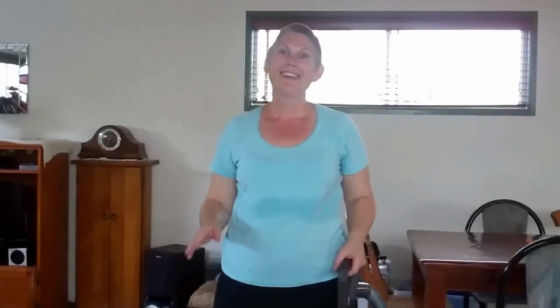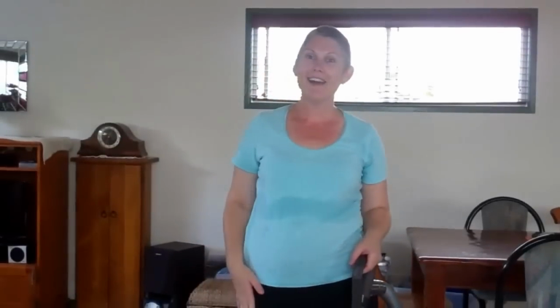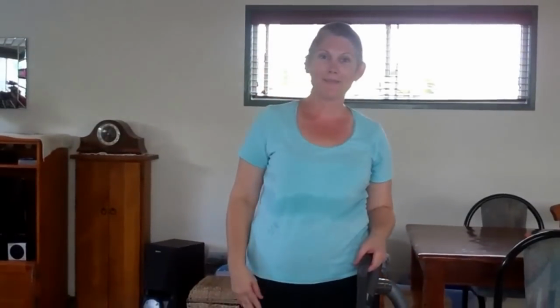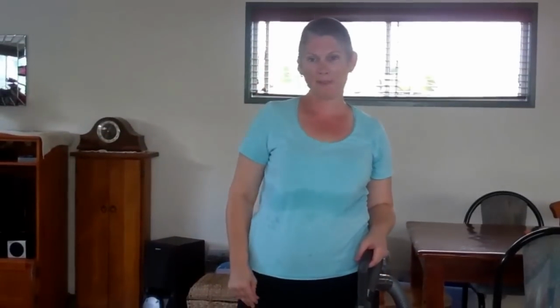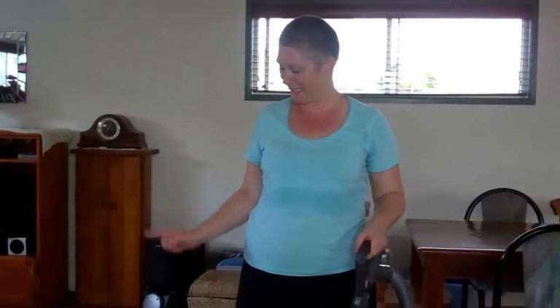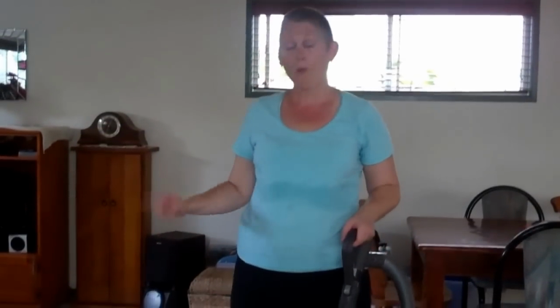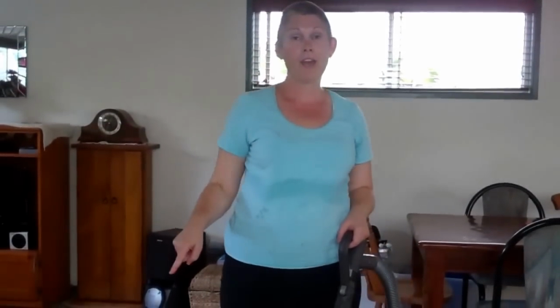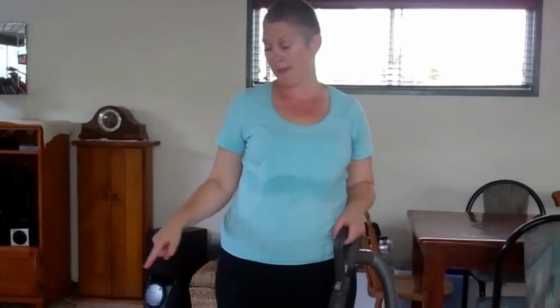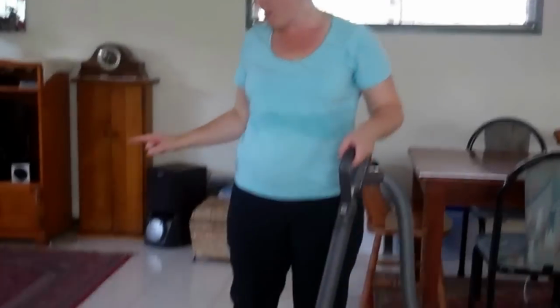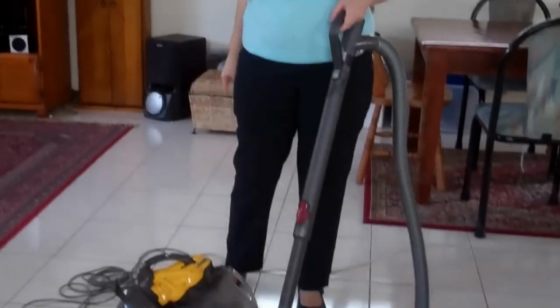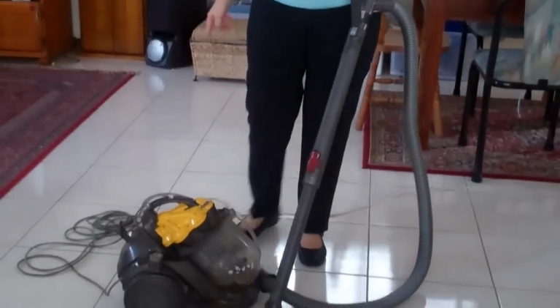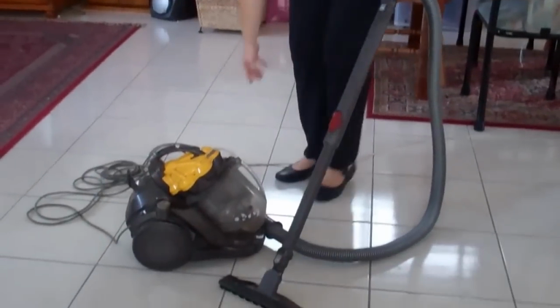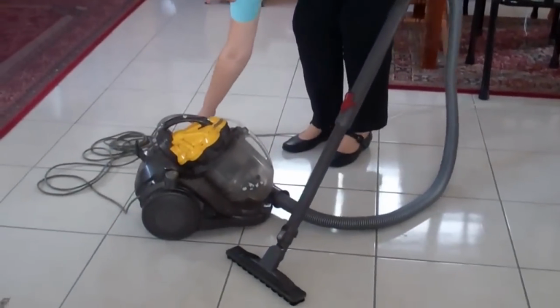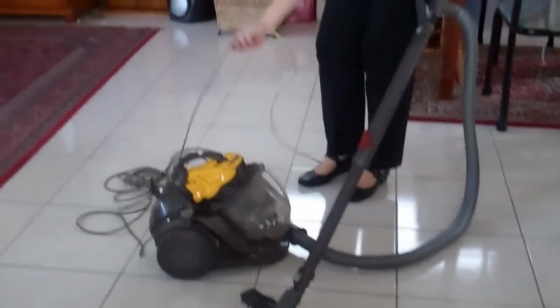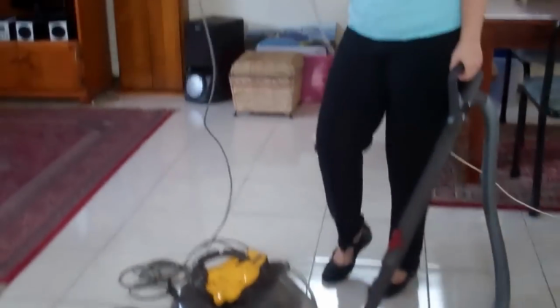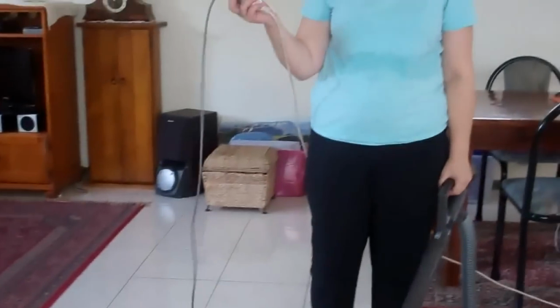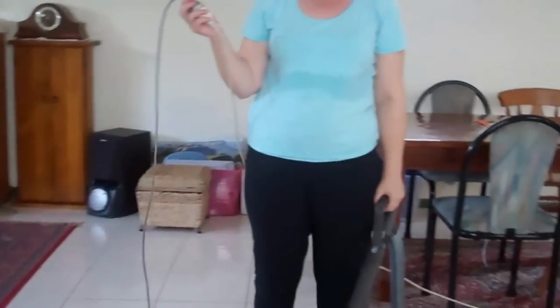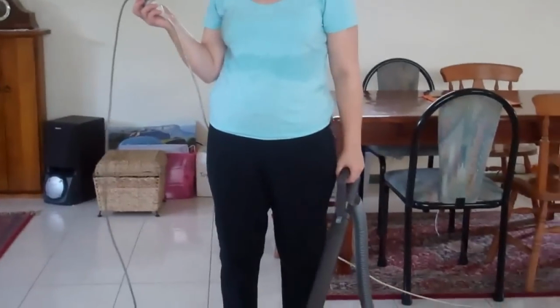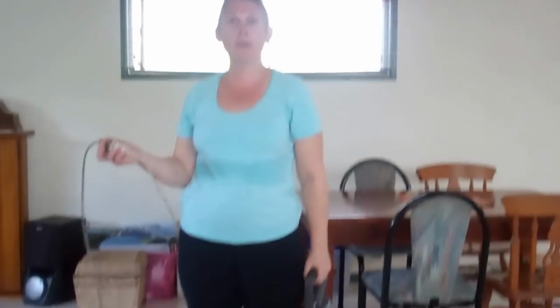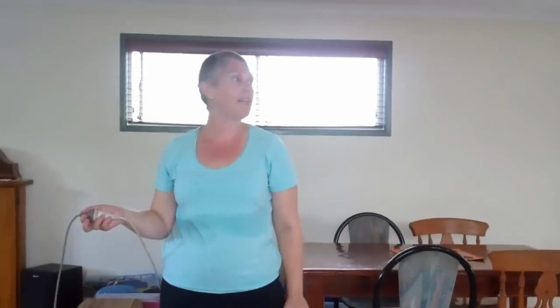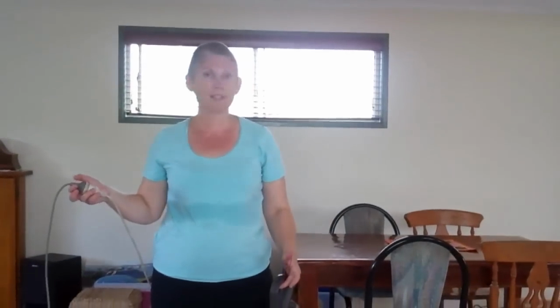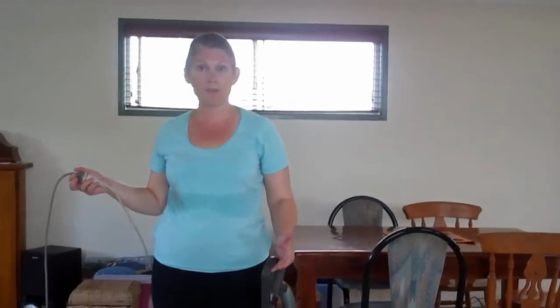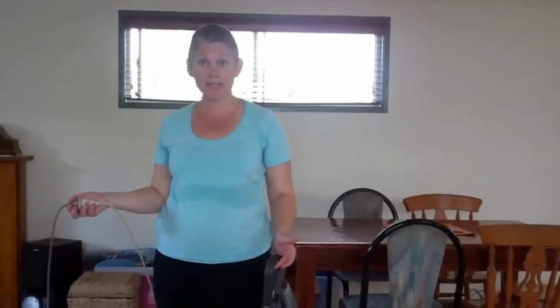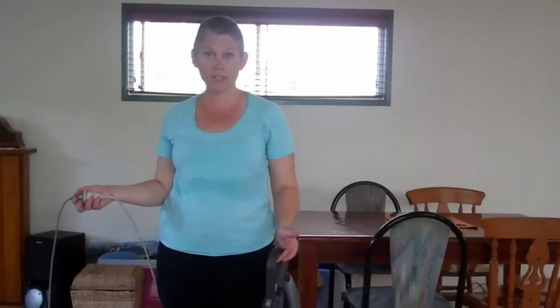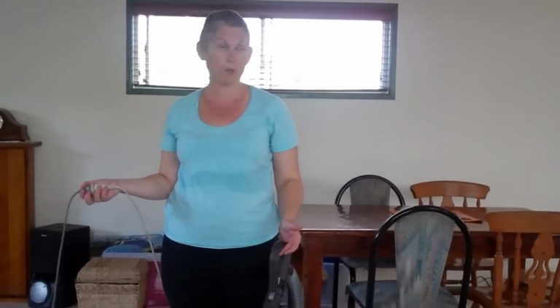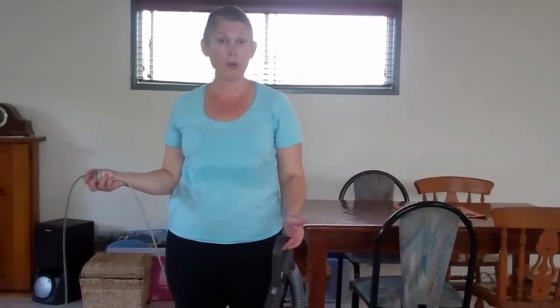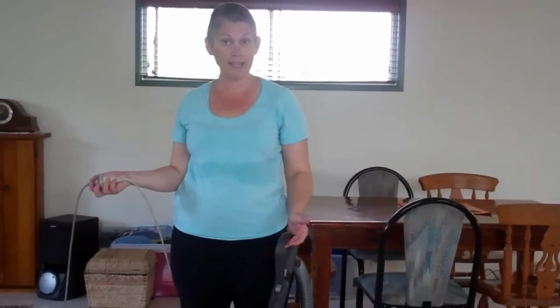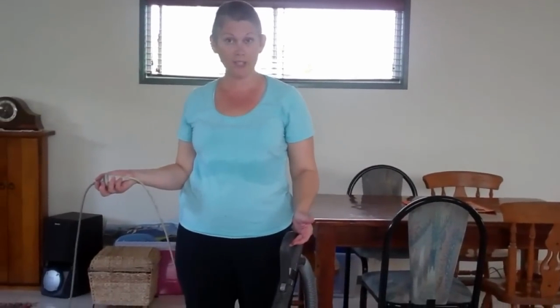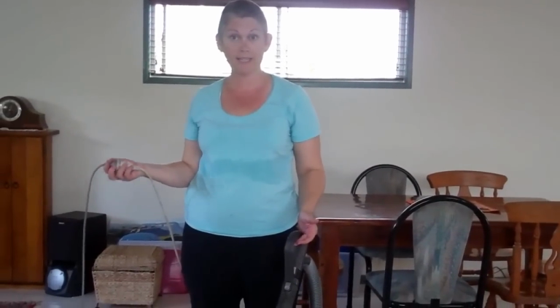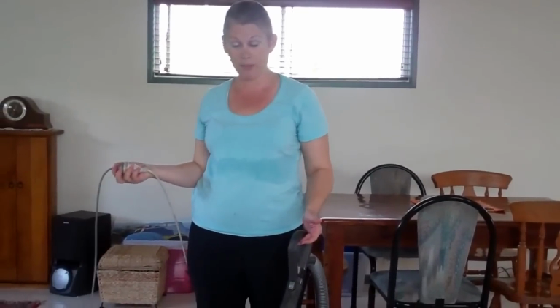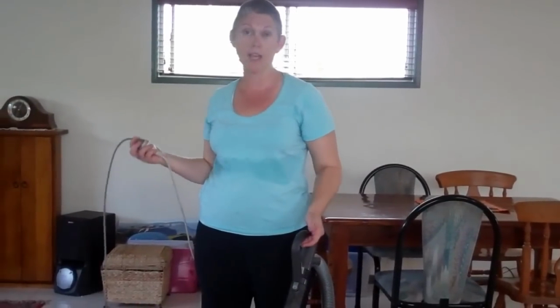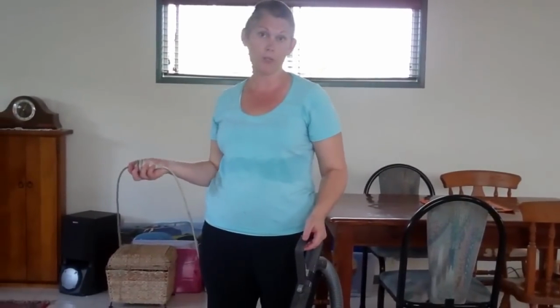Hi, Lisa from Active Domestics. When you're vacuuming, make sure you use an extension lead. It's going to be a lot quicker if you just either bring an extension lead or you know where the extension lead is in the person's house — use it.